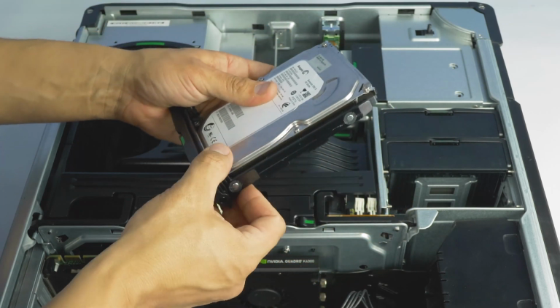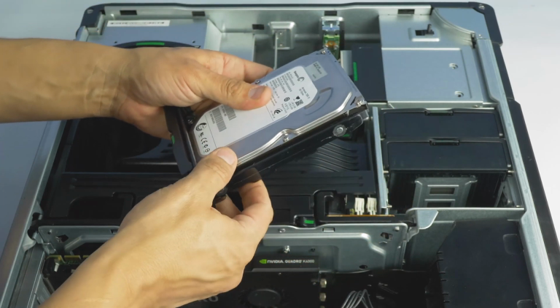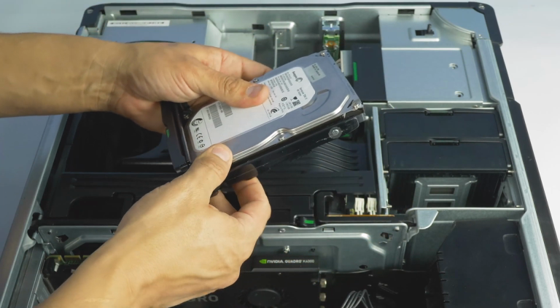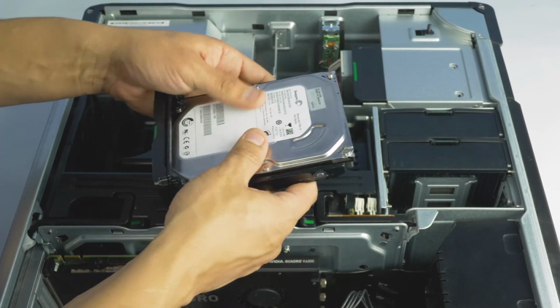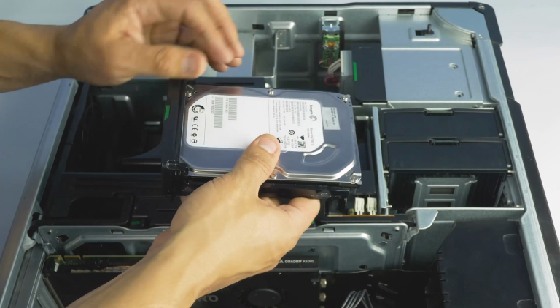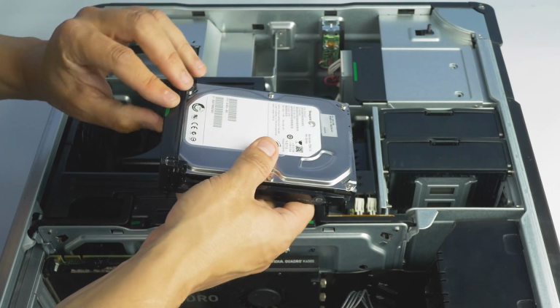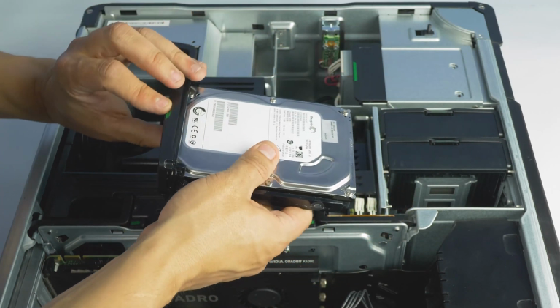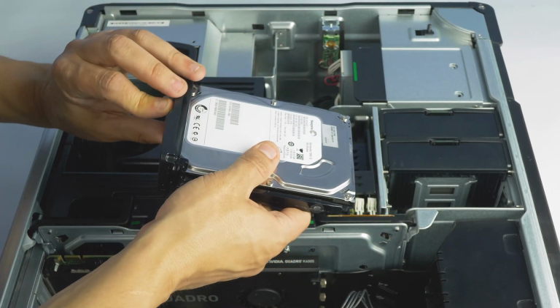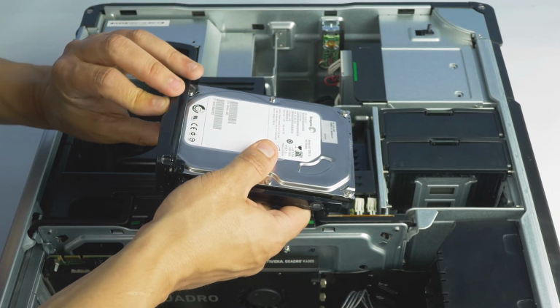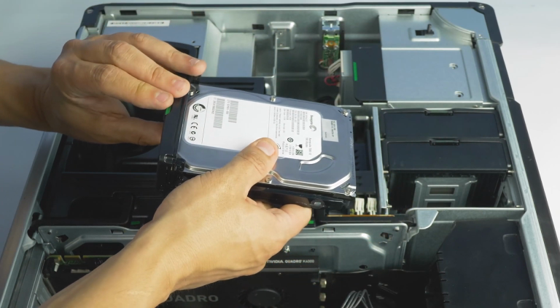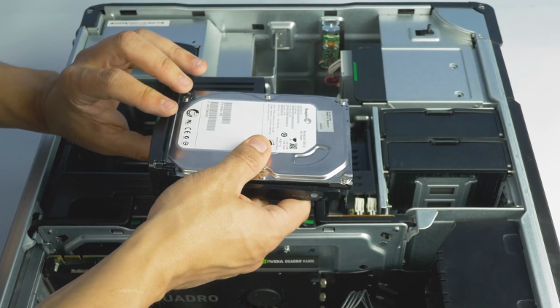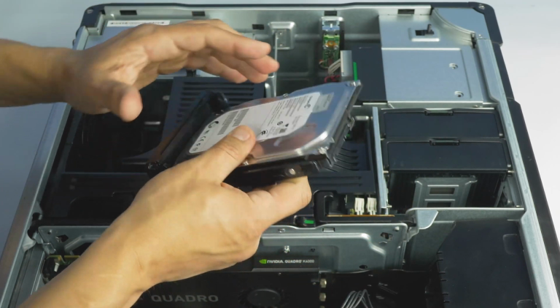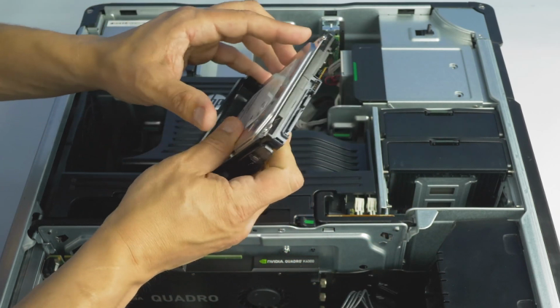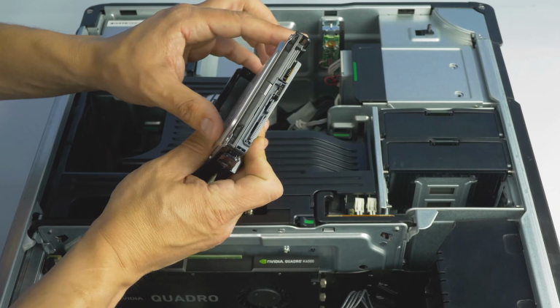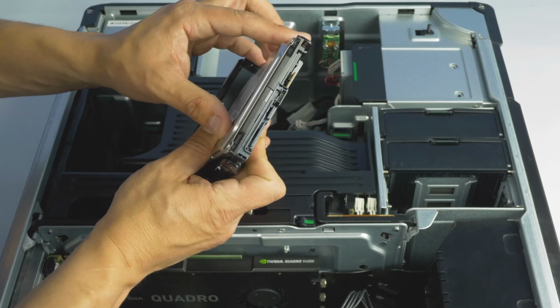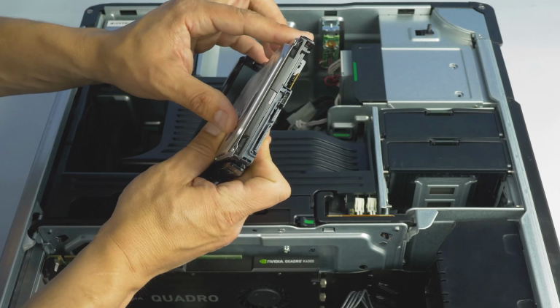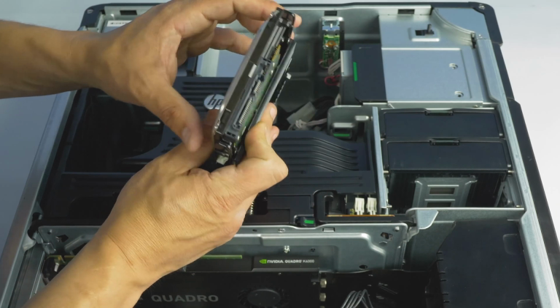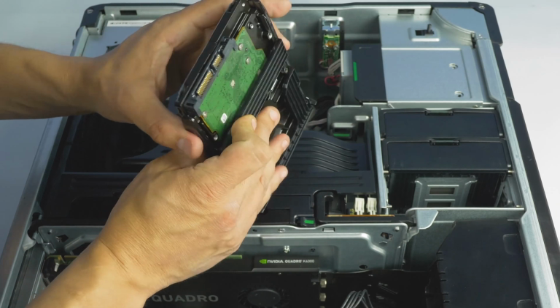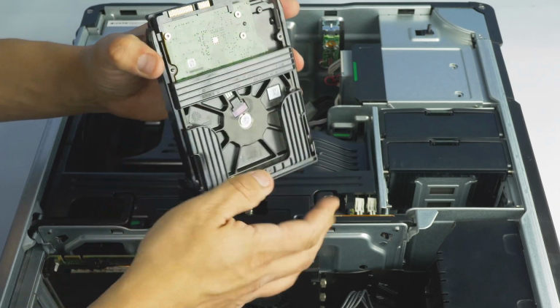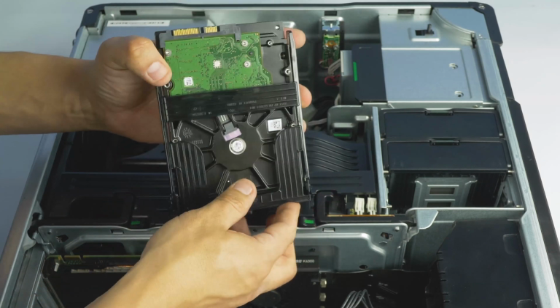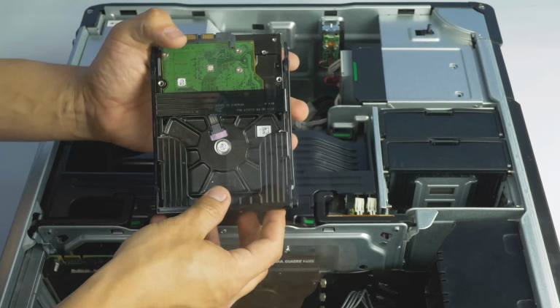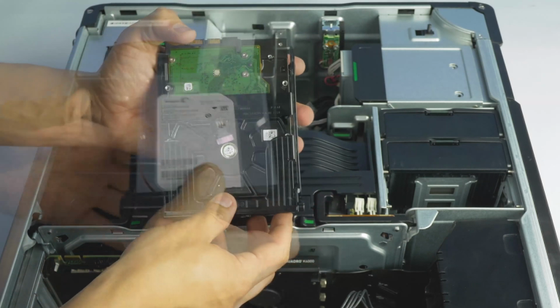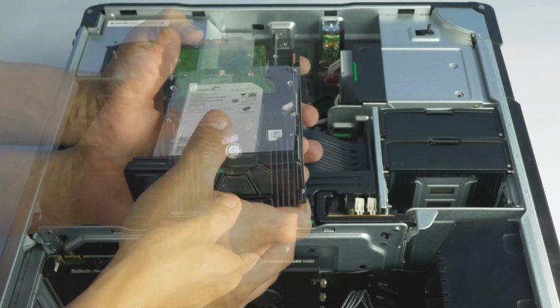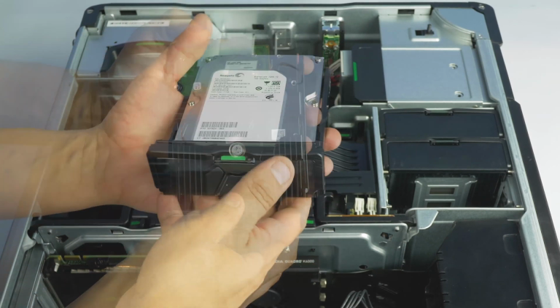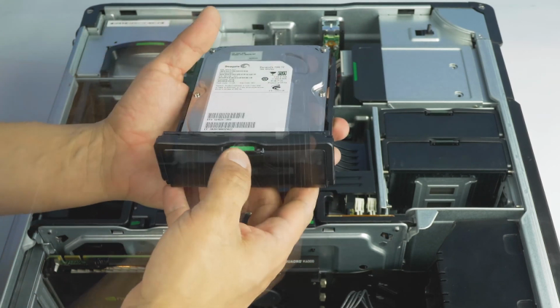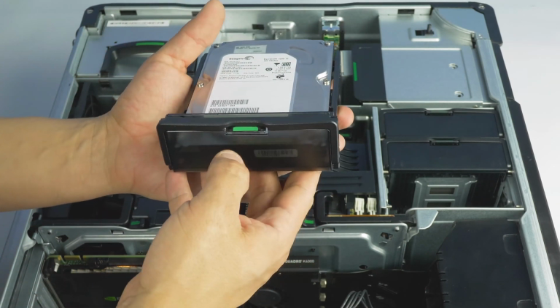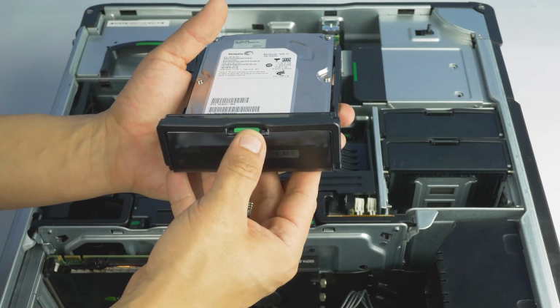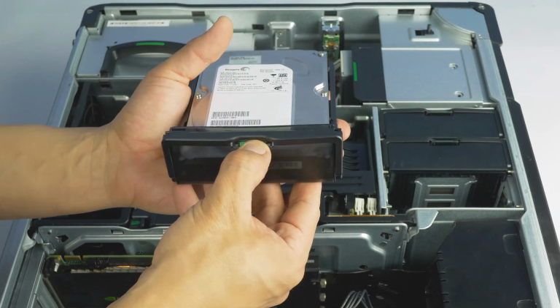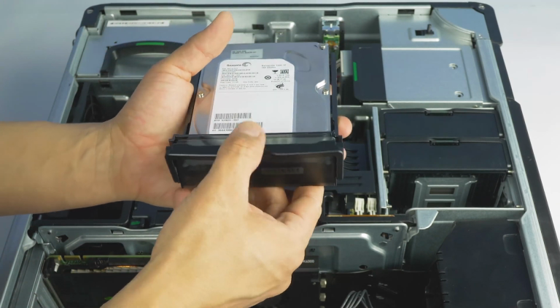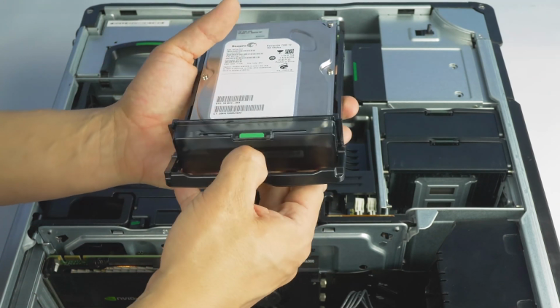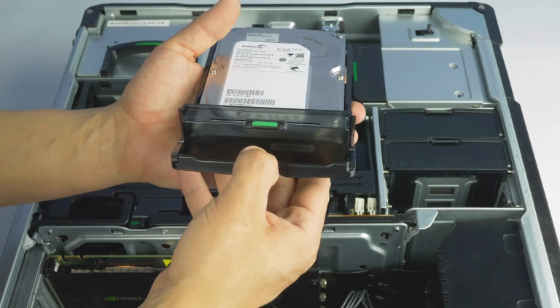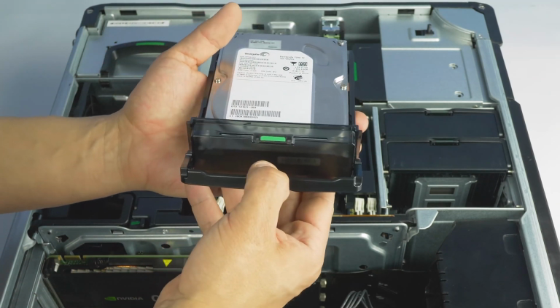Once properly mounted, the hard drive will be flush with the tray and you can reinsert the tray back into the bay. Lift the latch up to lock it.